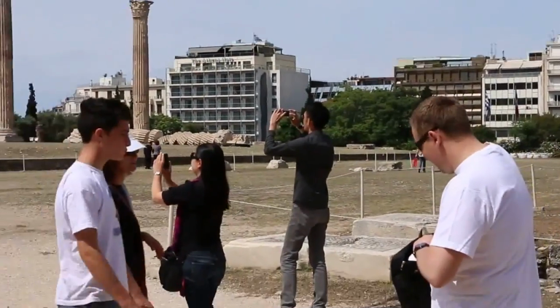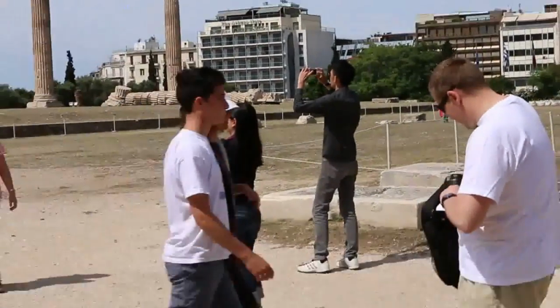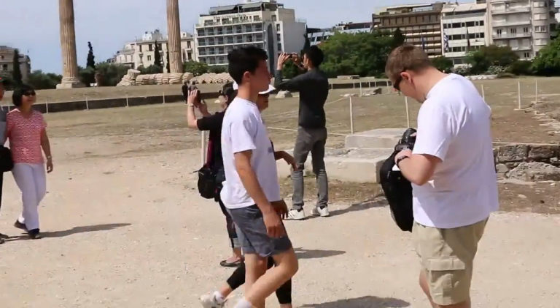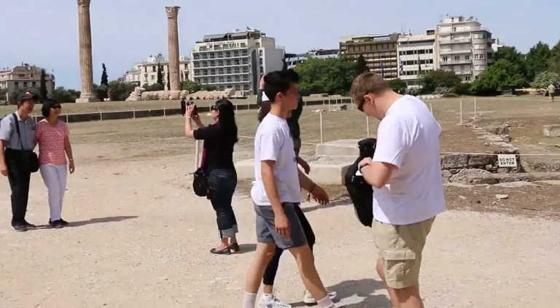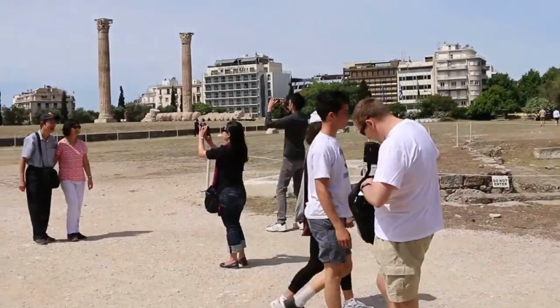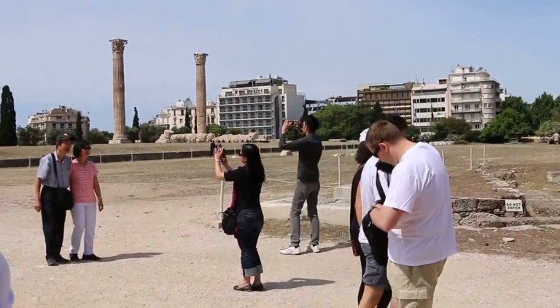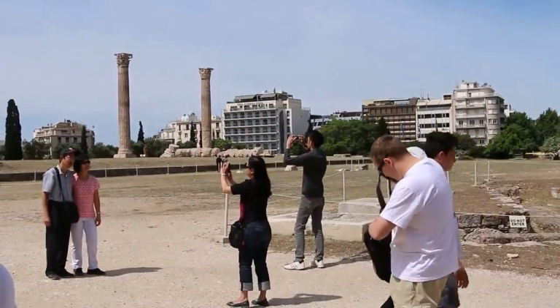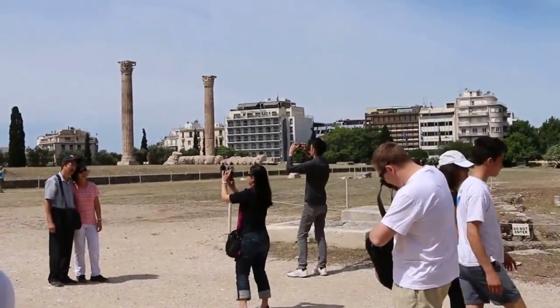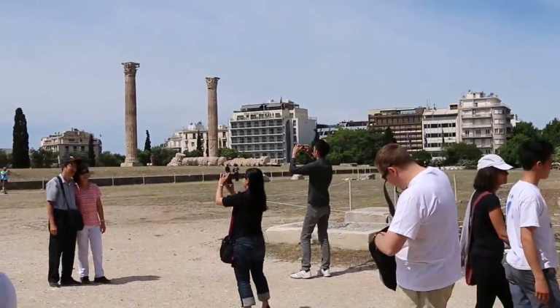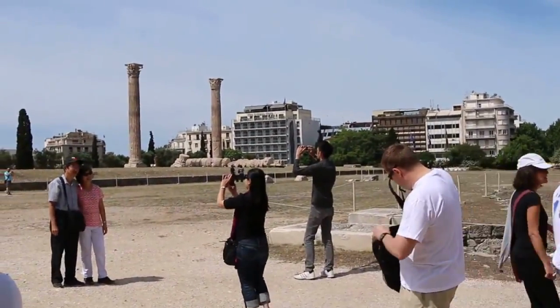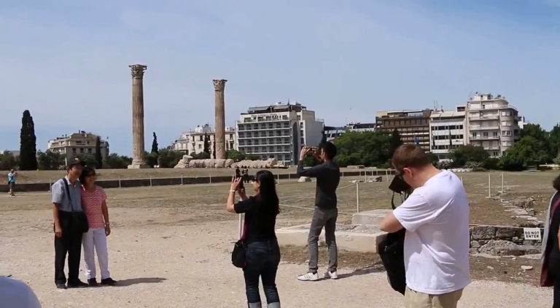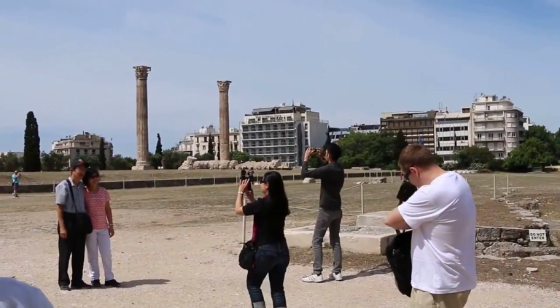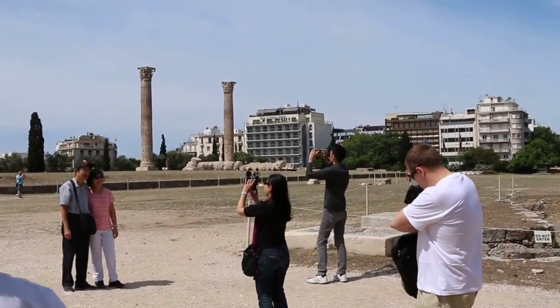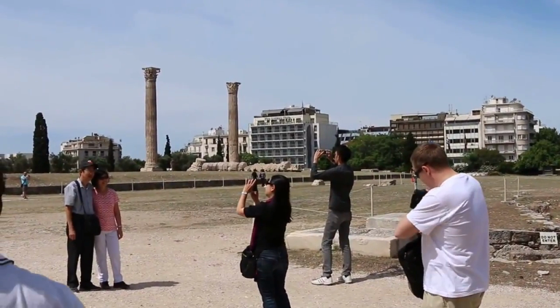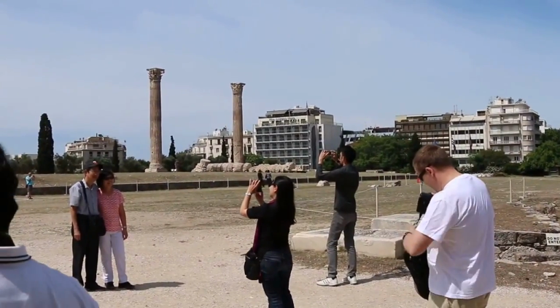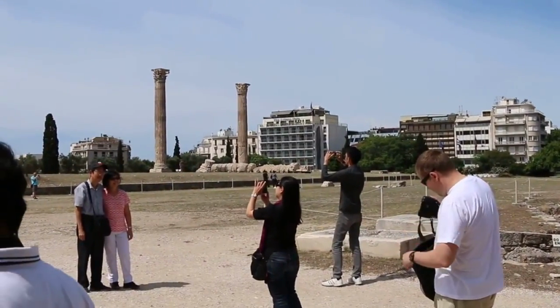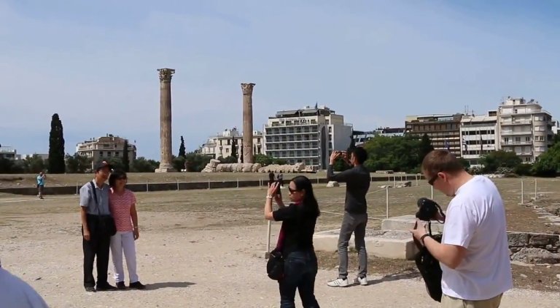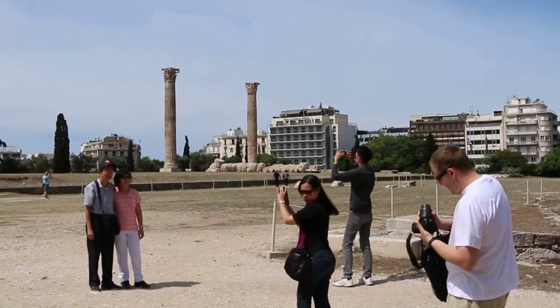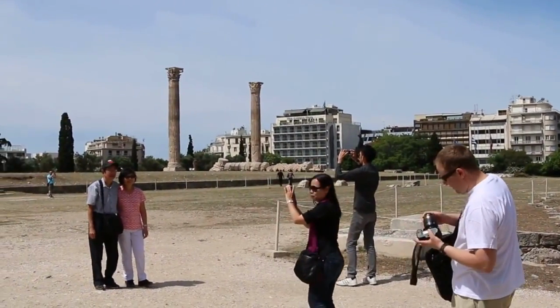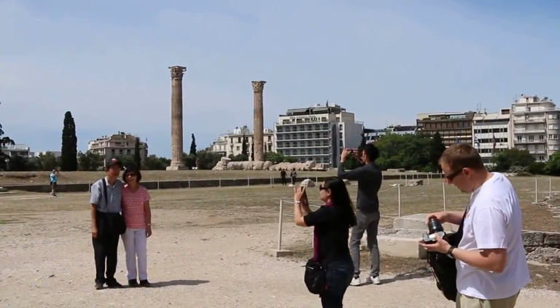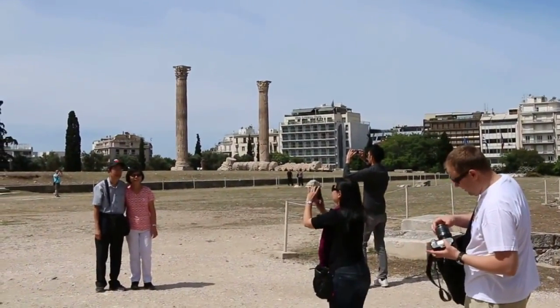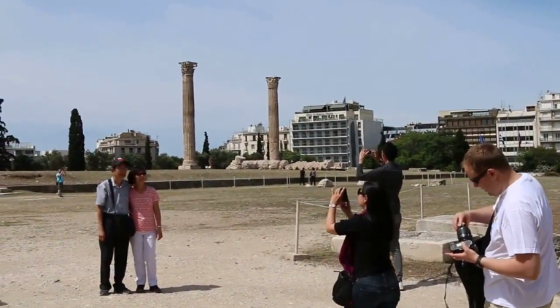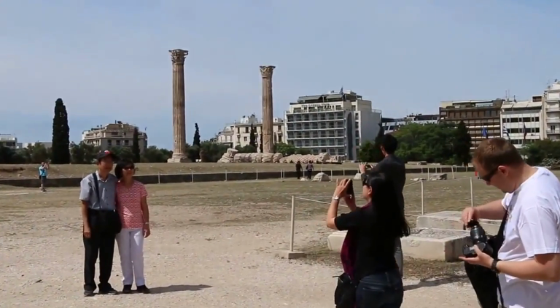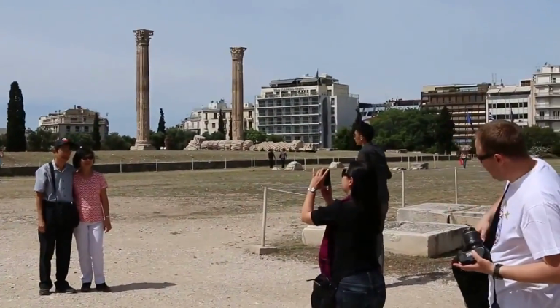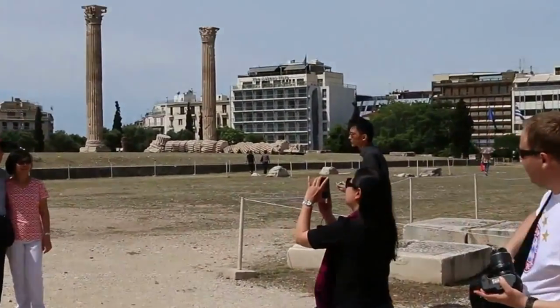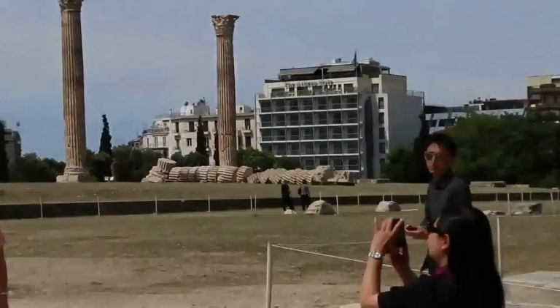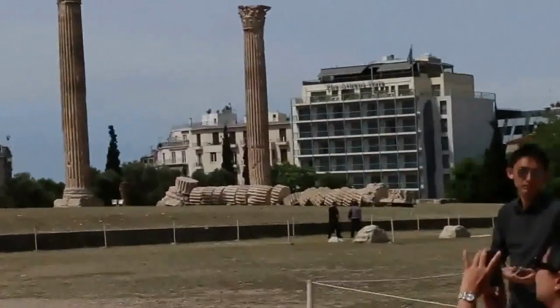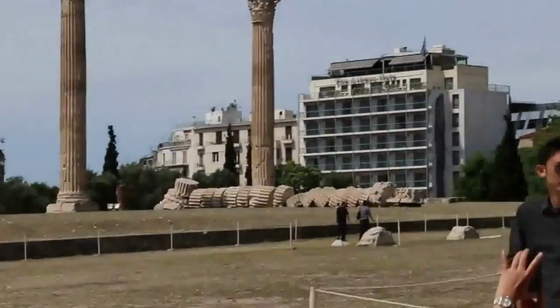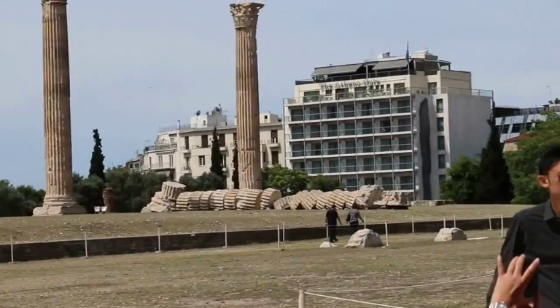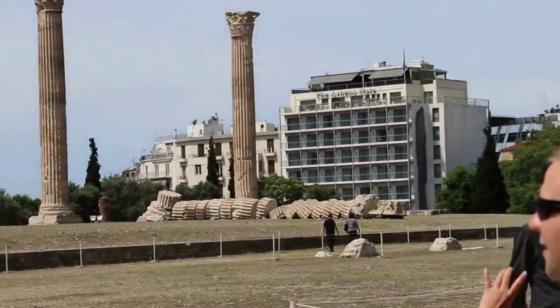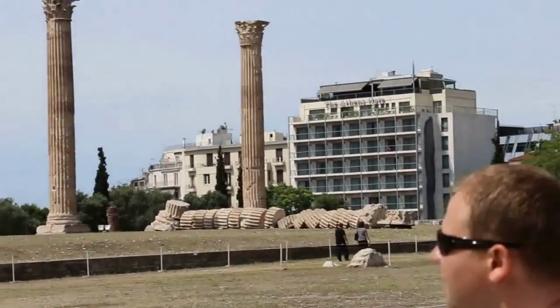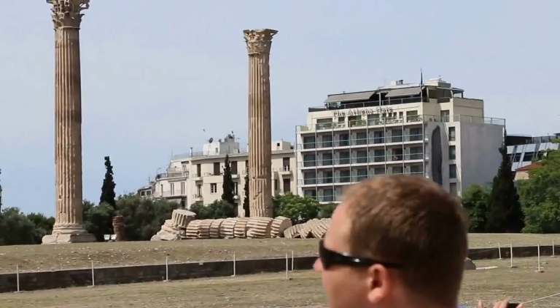Now look at the one that has fallen down. This fell down in 1858 because of a very strong wind.